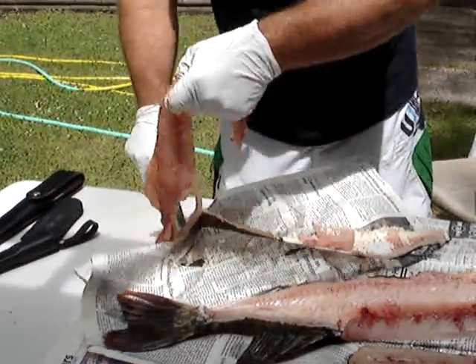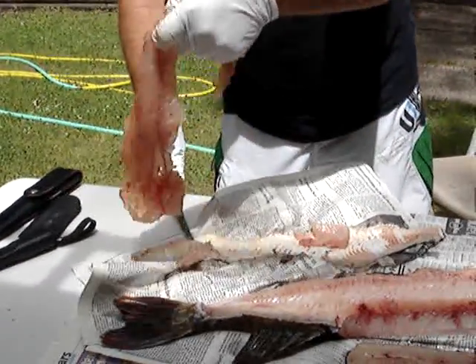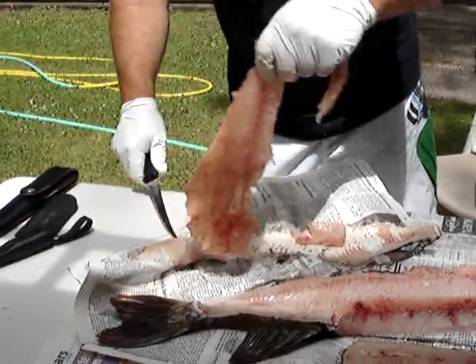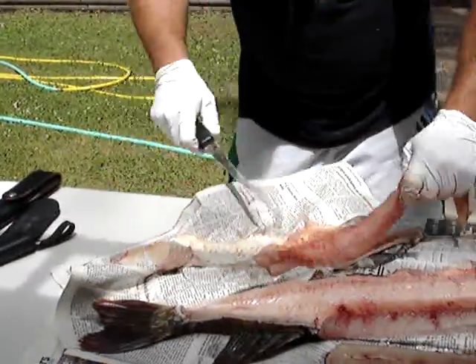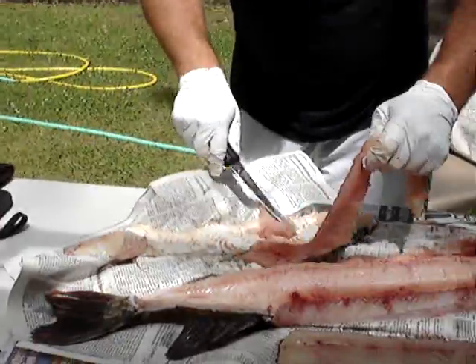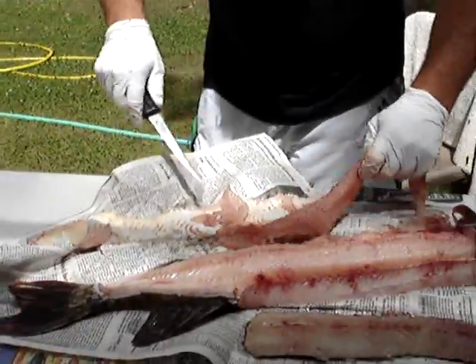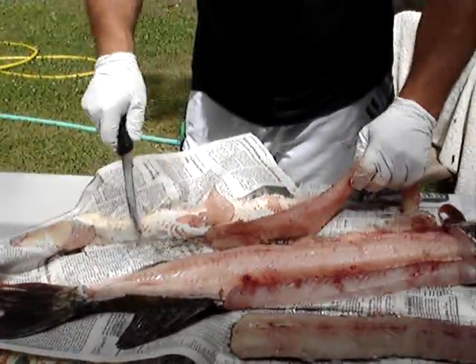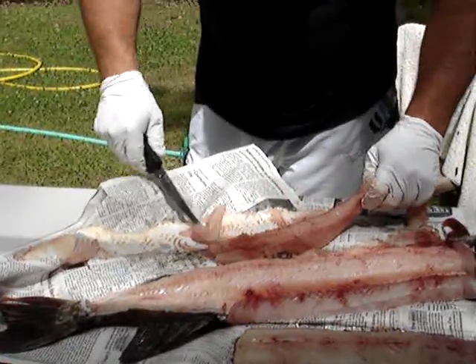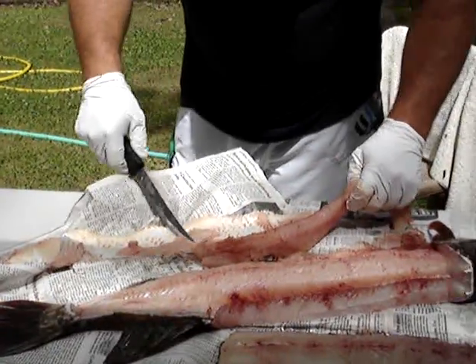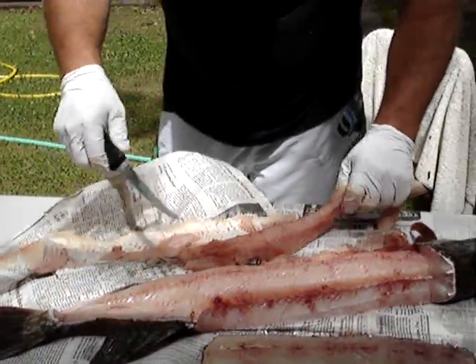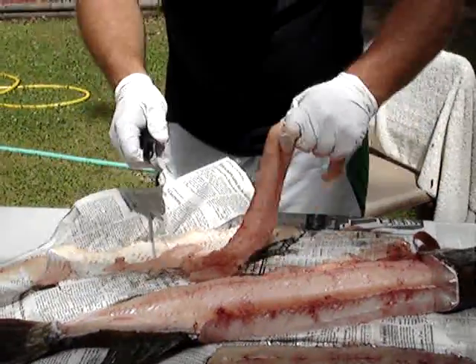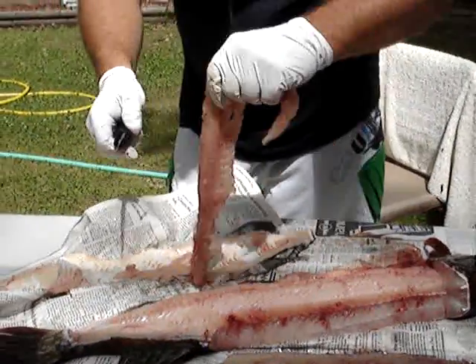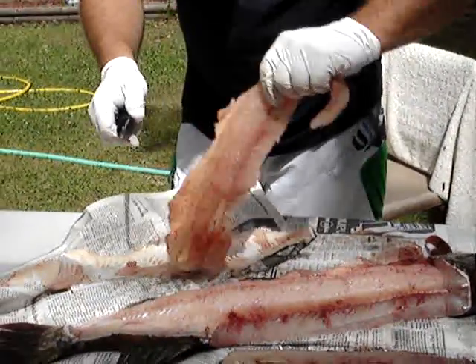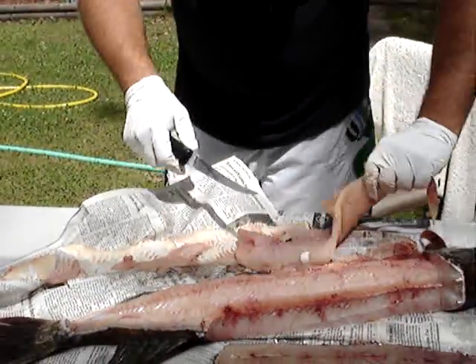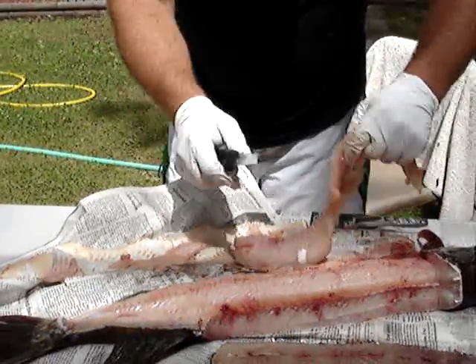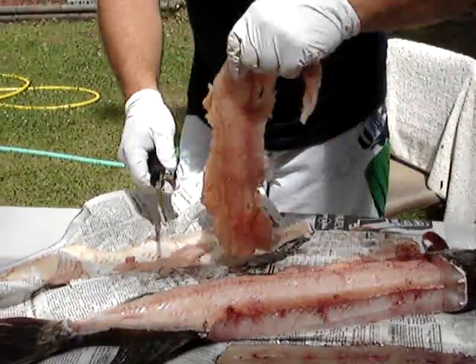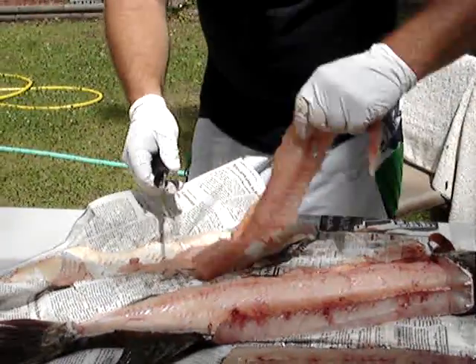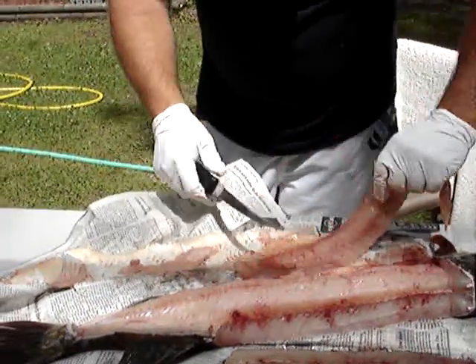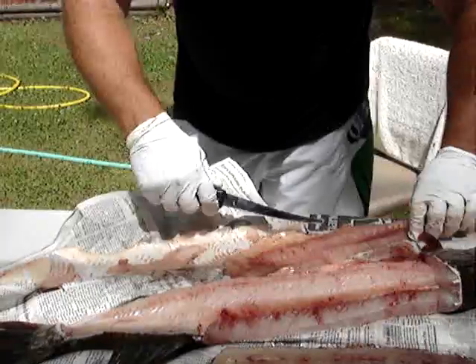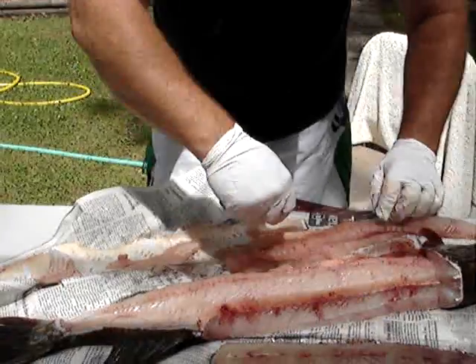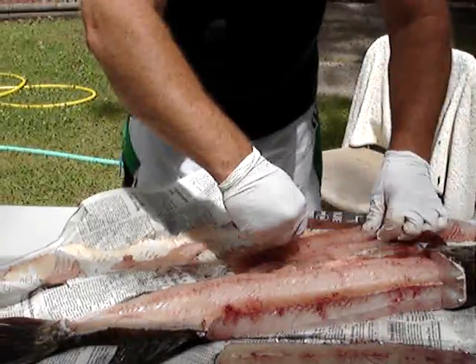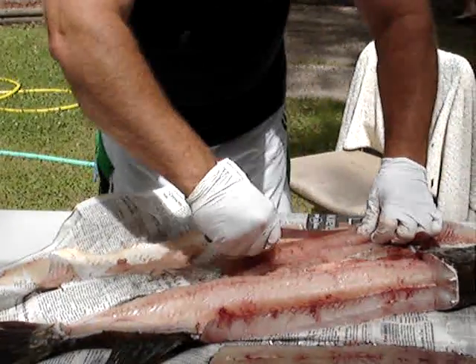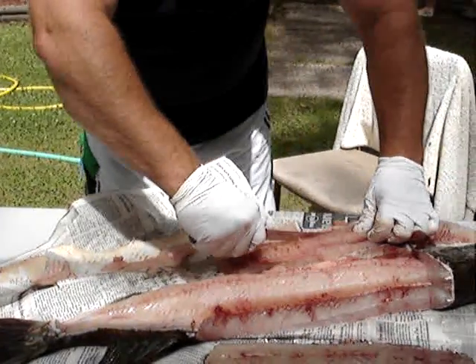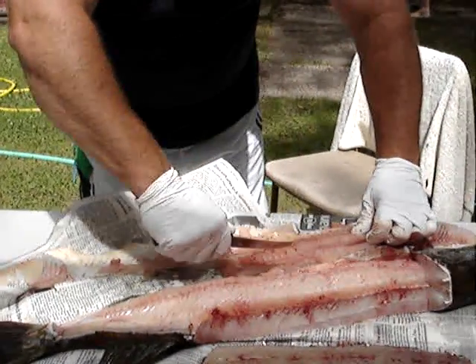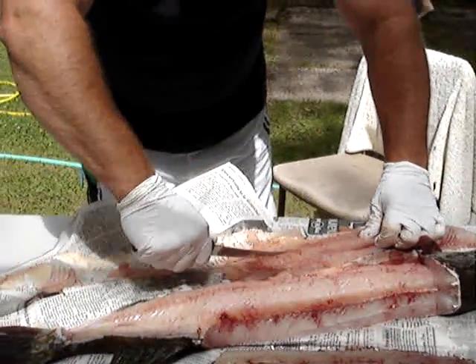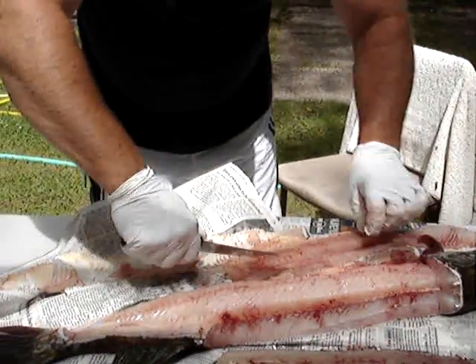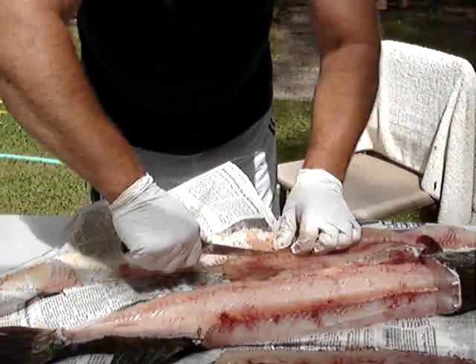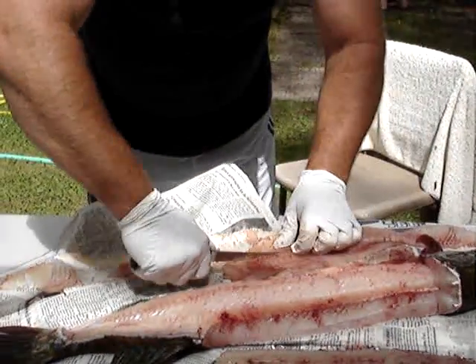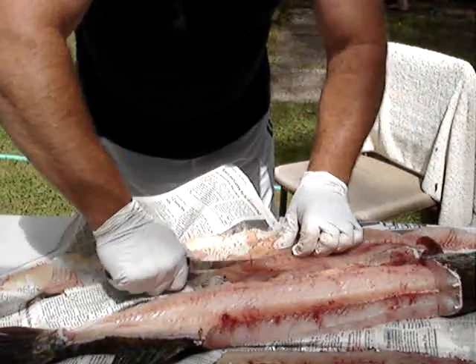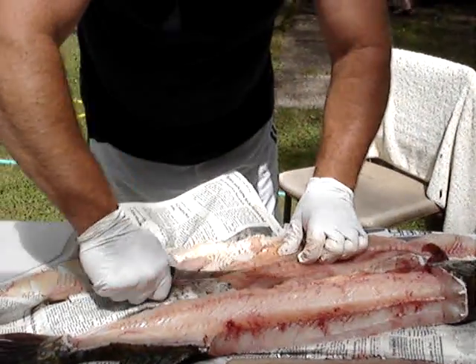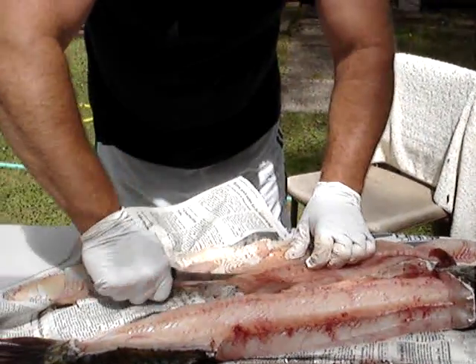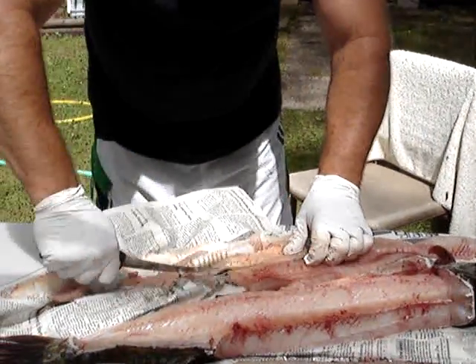Then go ahead and trim your belly fat — you want to take the belly fat off. You really don't want to eat that.